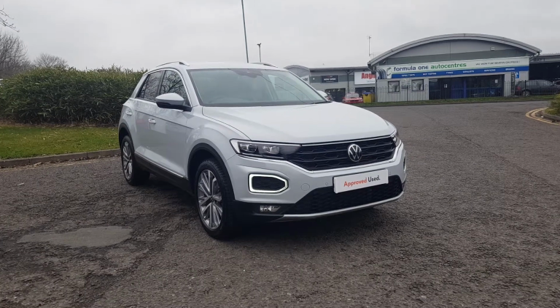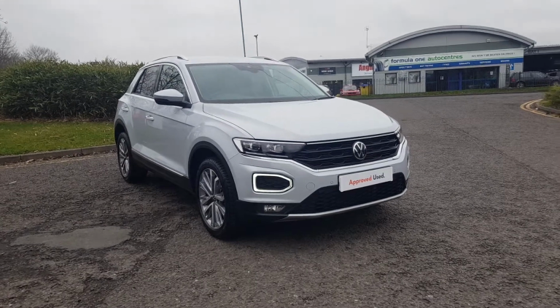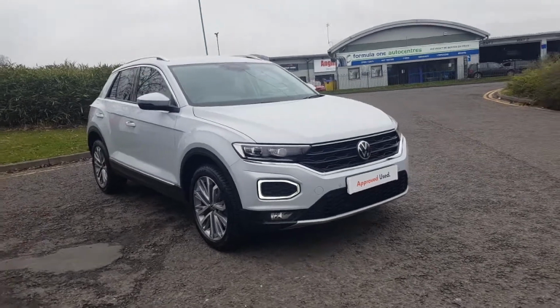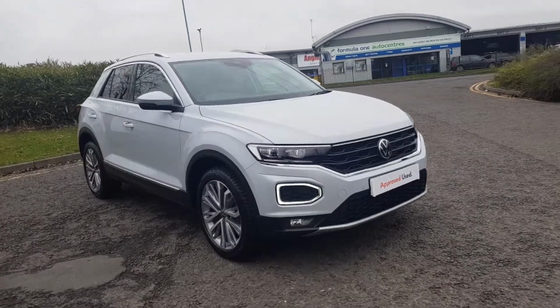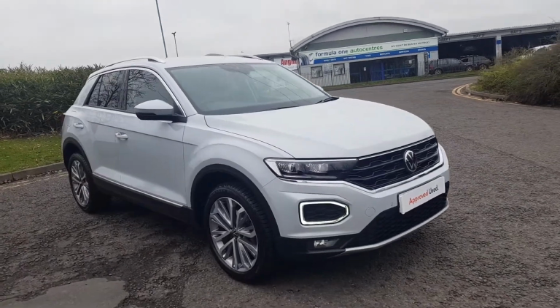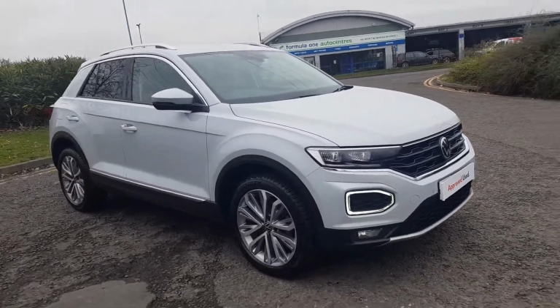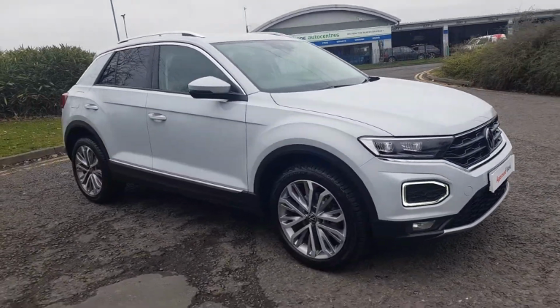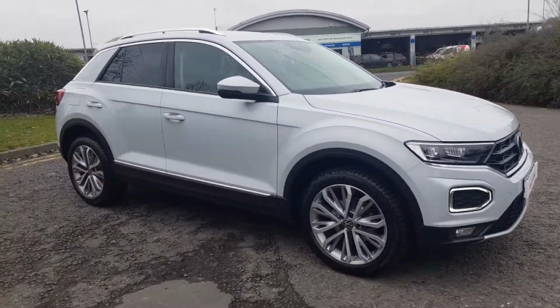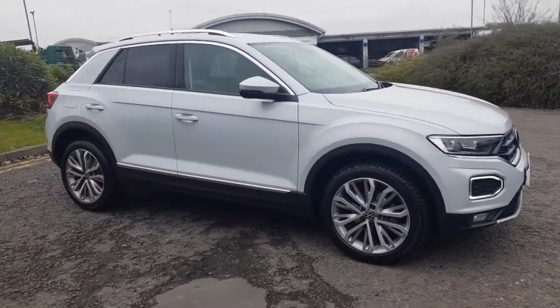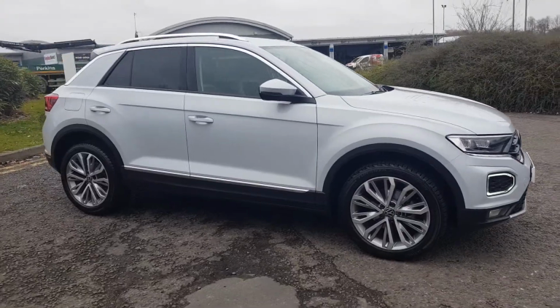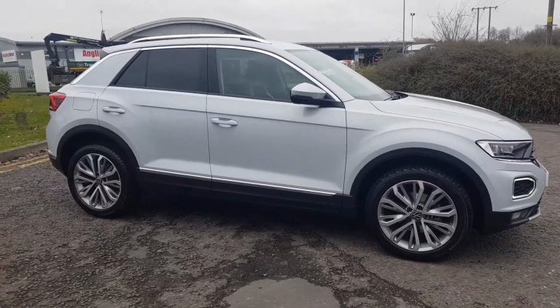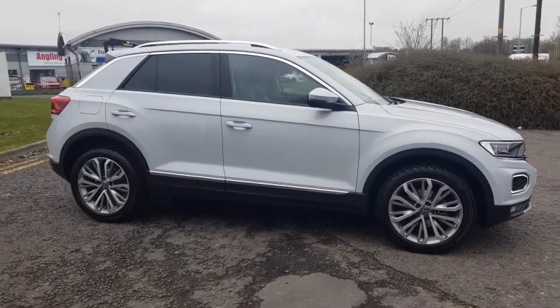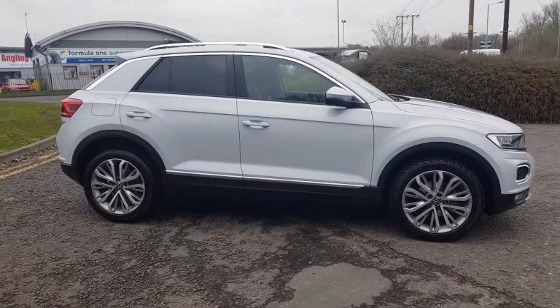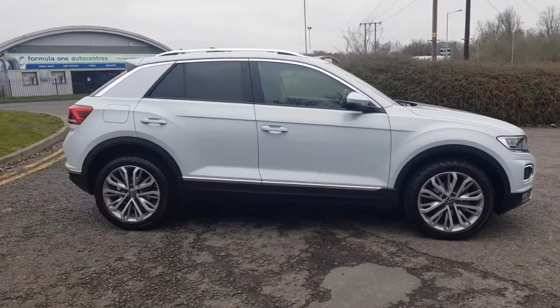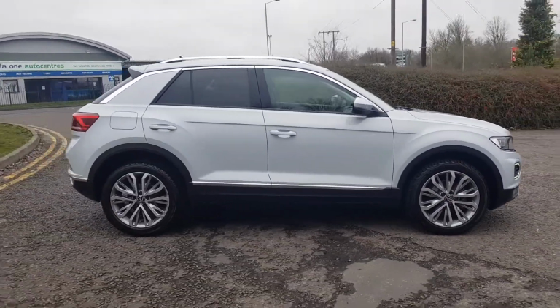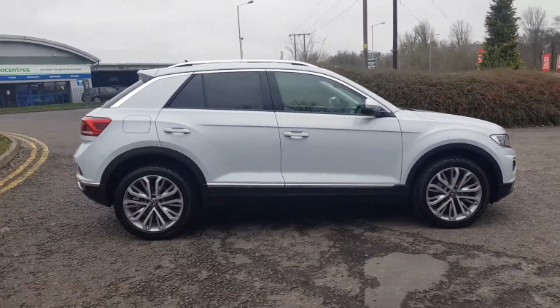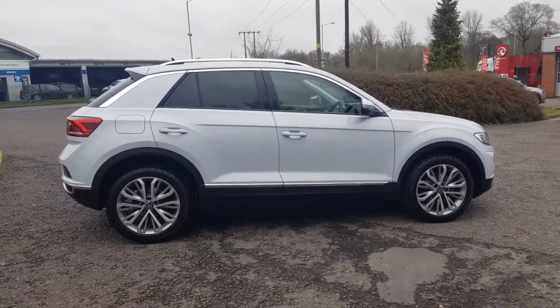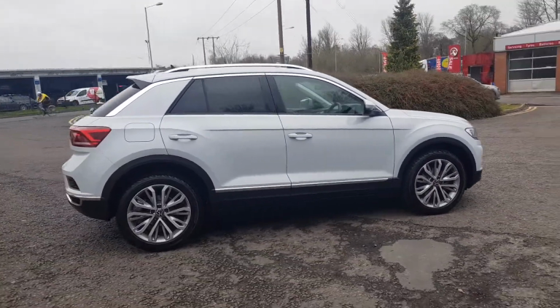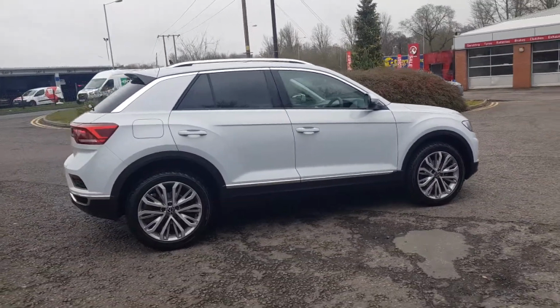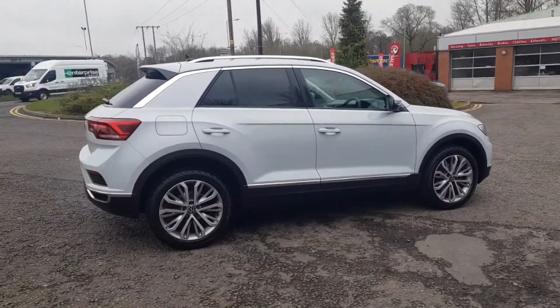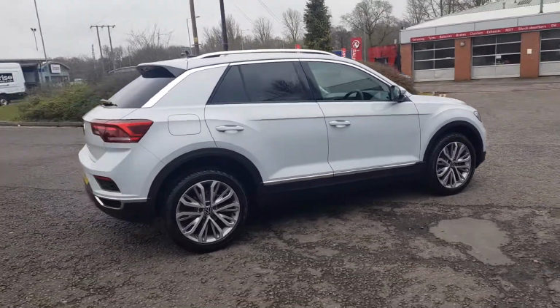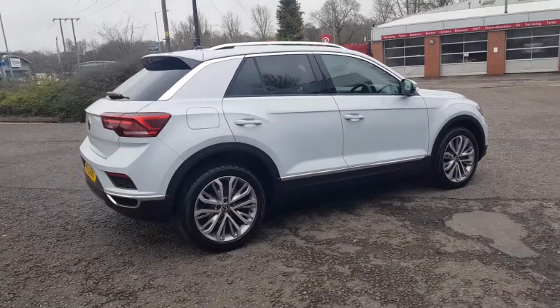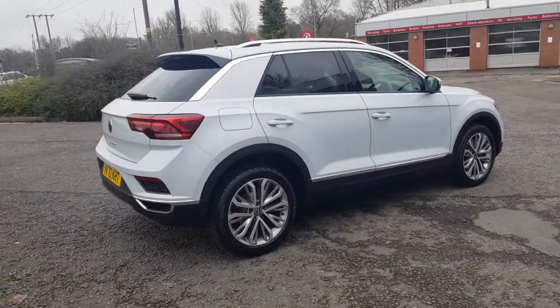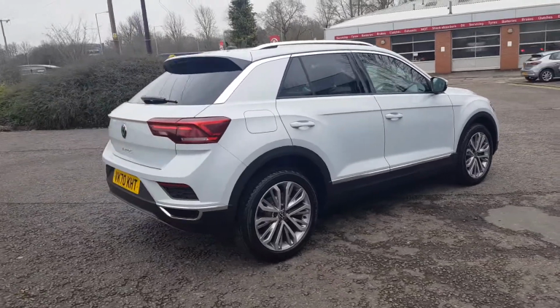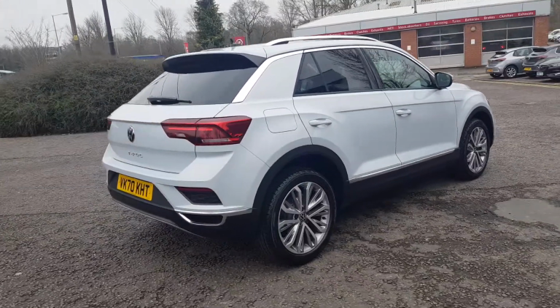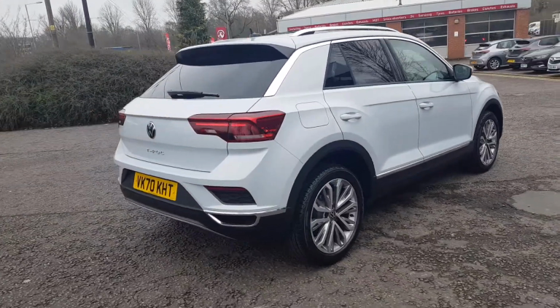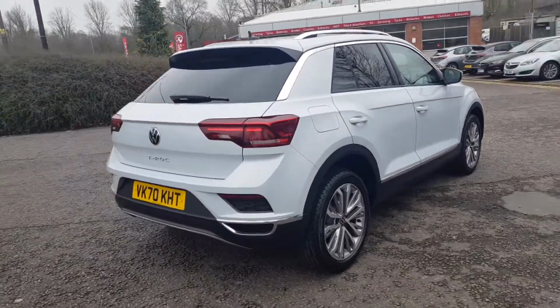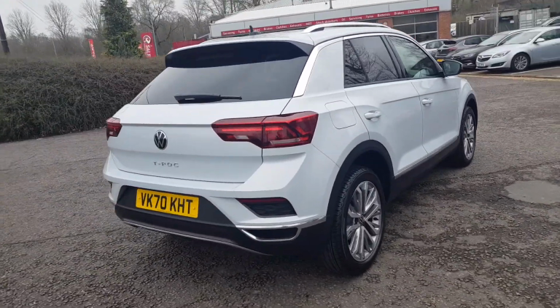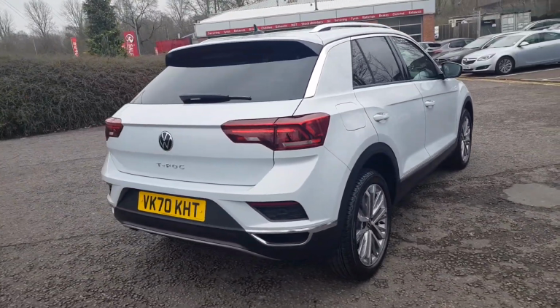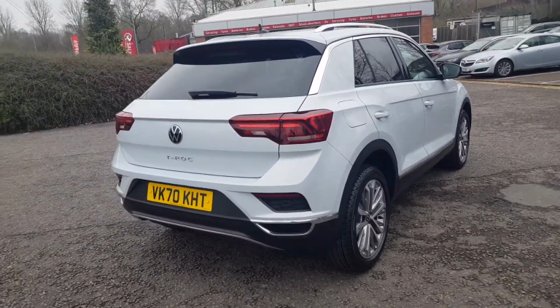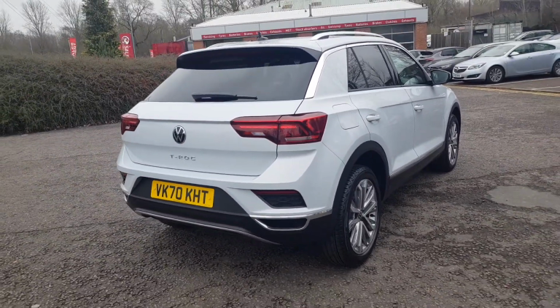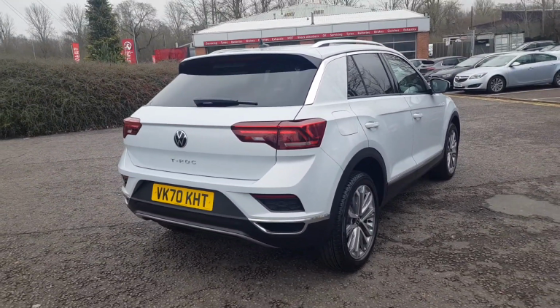Thank you for viewing this stunning T-Roc here at Redditch Volkswagen Trust Group UK. This T-Roc is covered by Volkswagen's Approved Used Car program and this is the SCL specification, finished in white.